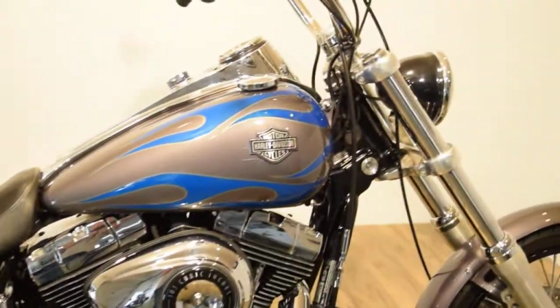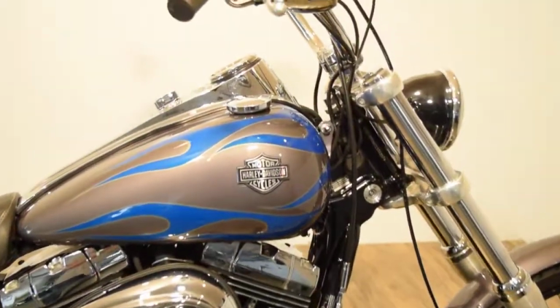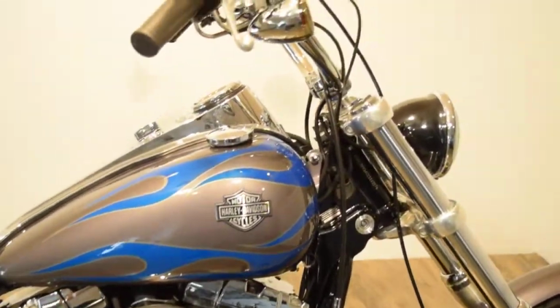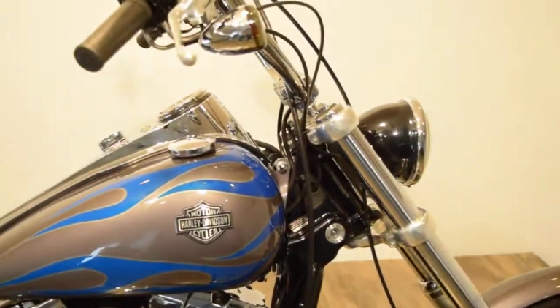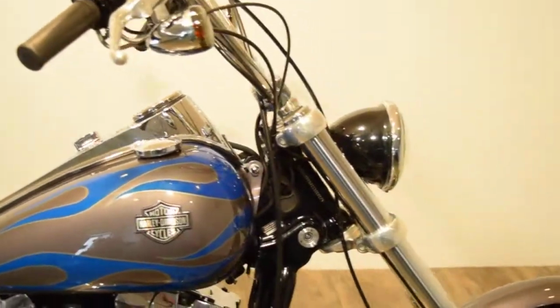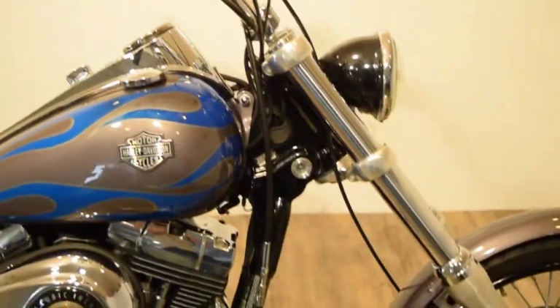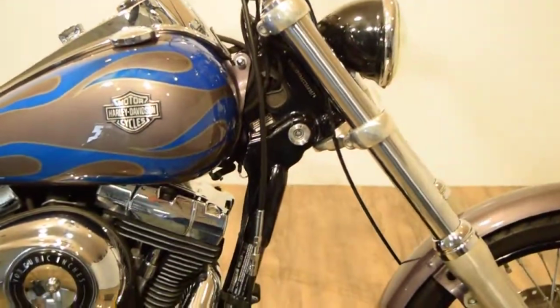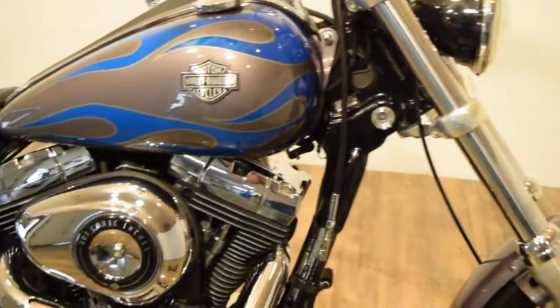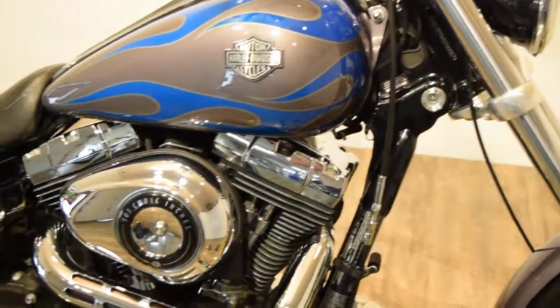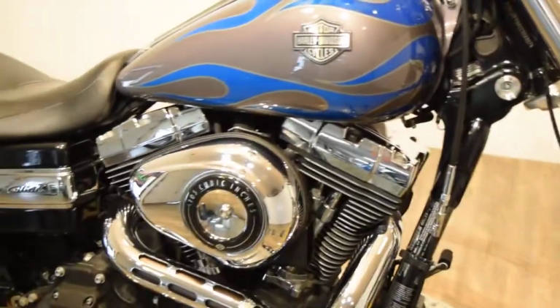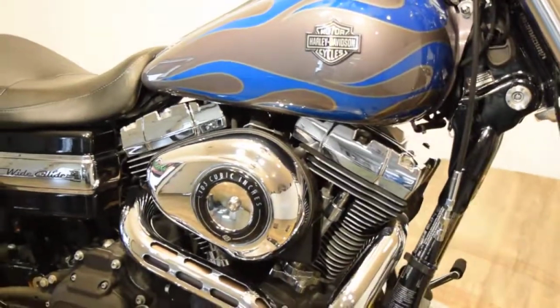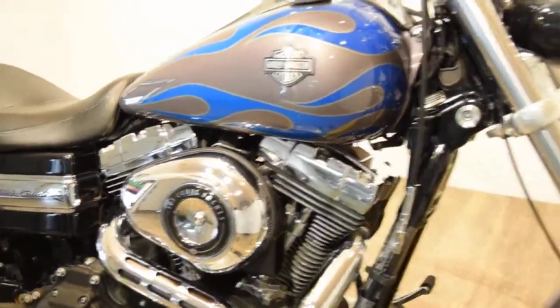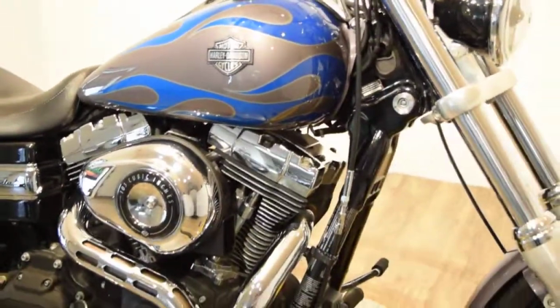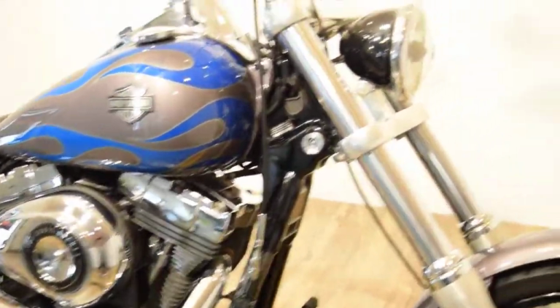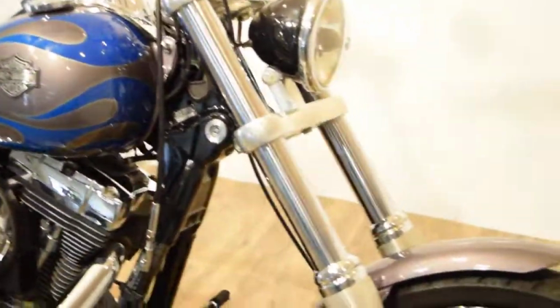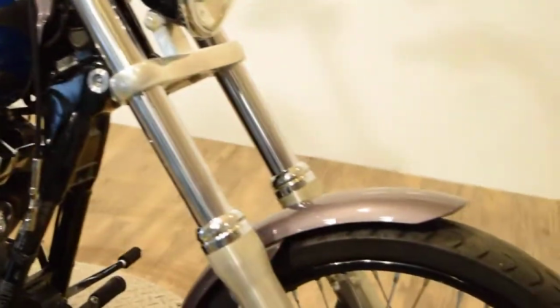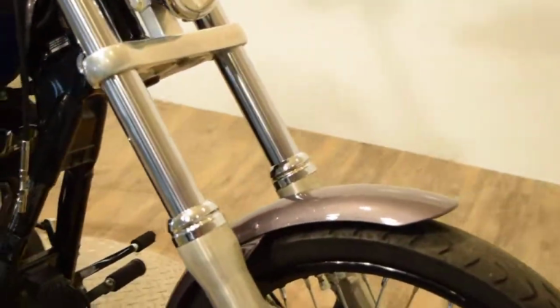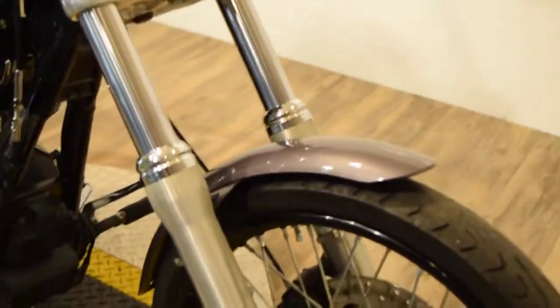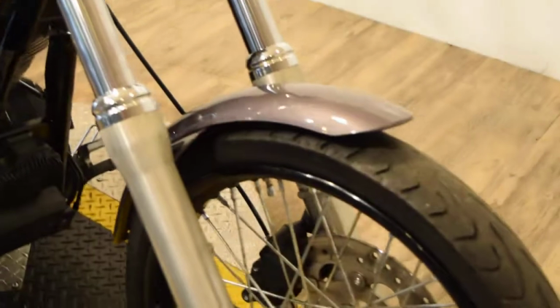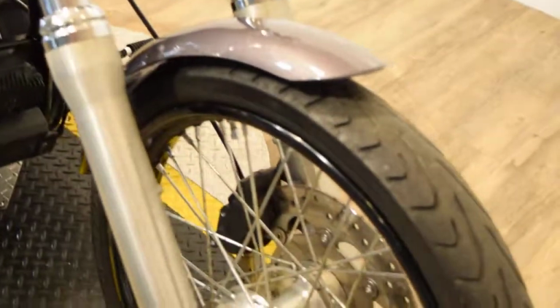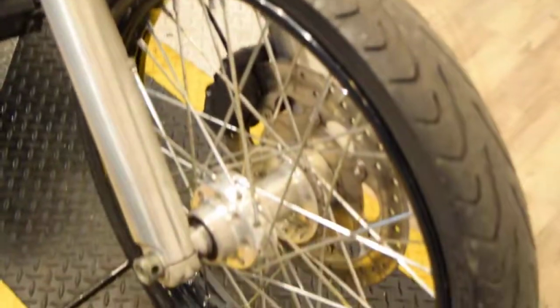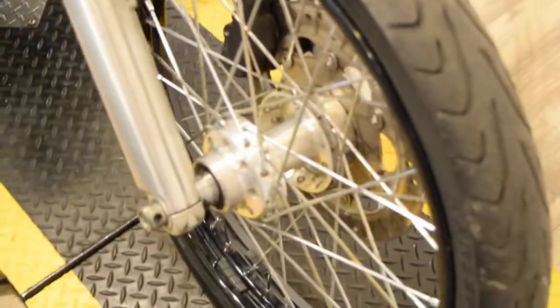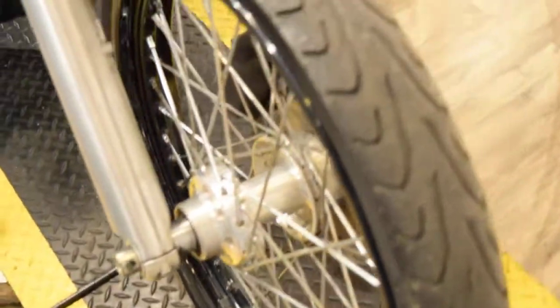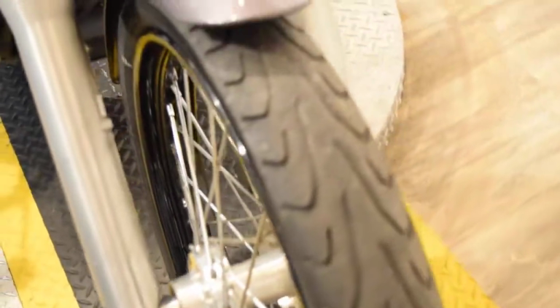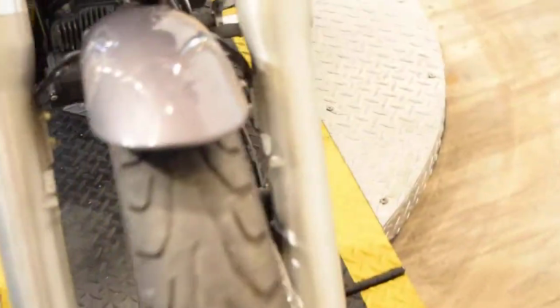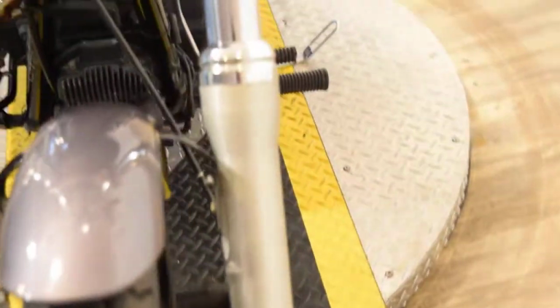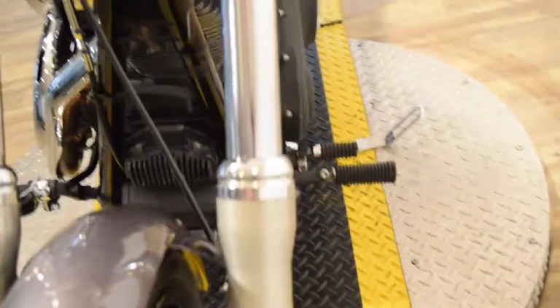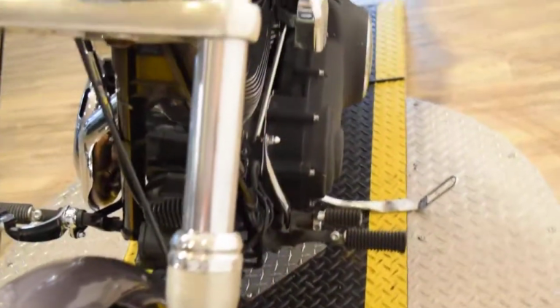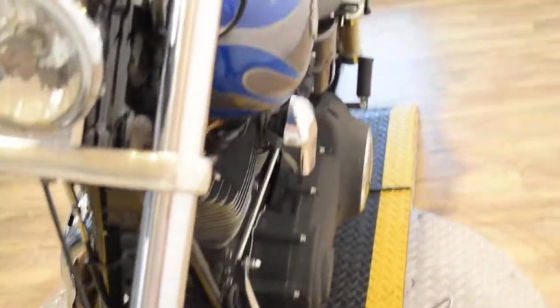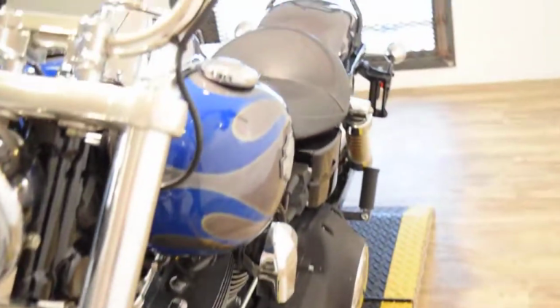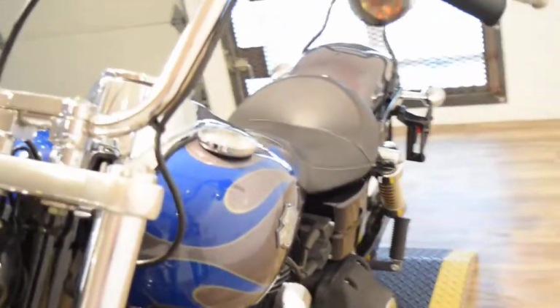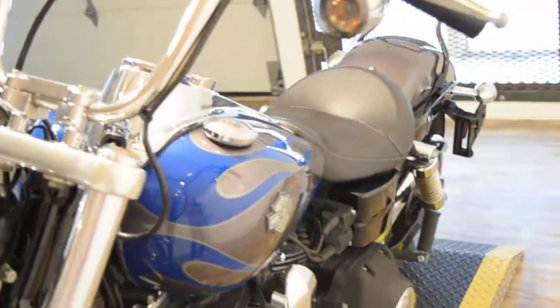You can see more pictures of this bike at monsterpowersport.com. You can also contact us through there. You can email us. We take trades. We also finance — we'll go through lots of banks and finance companies.